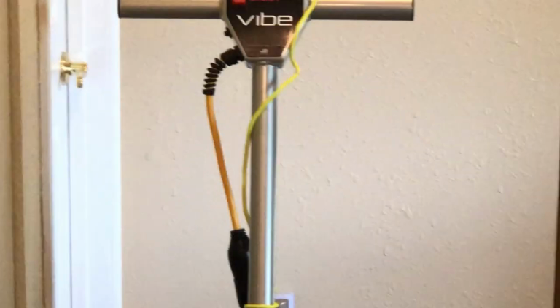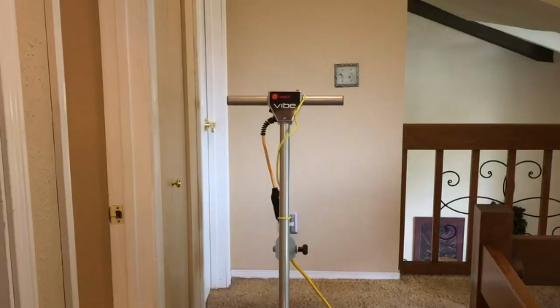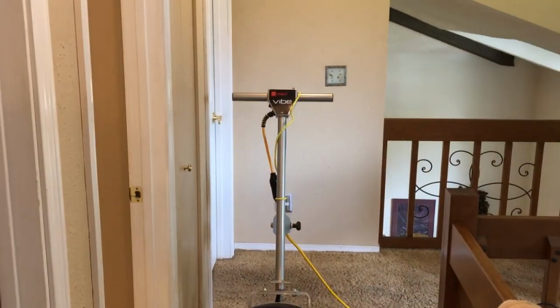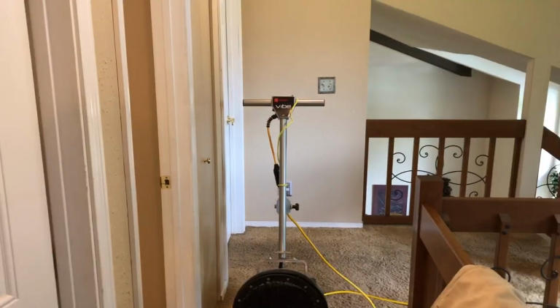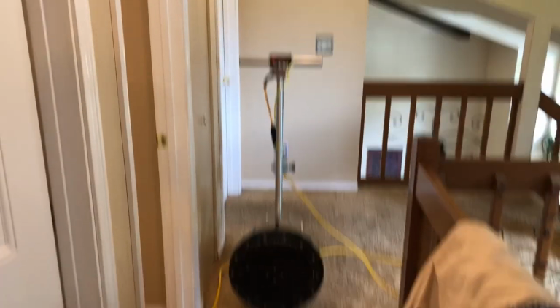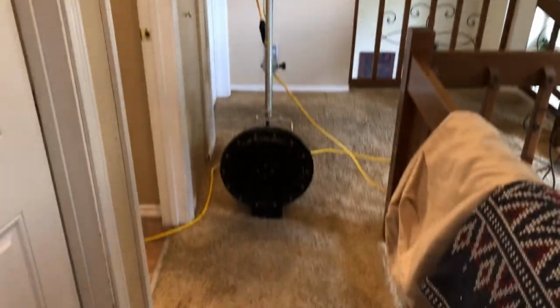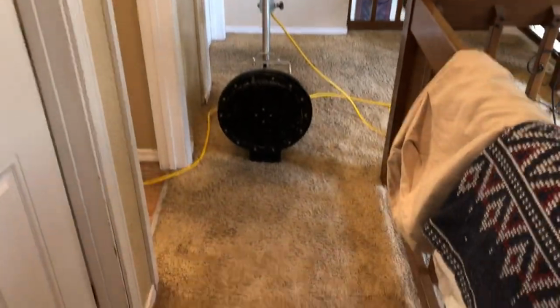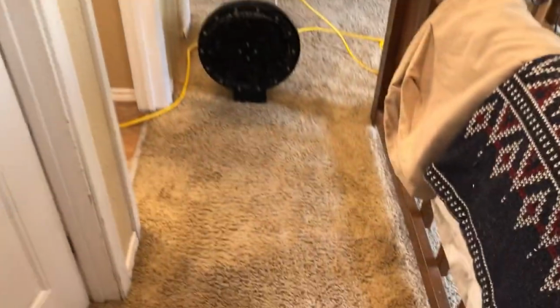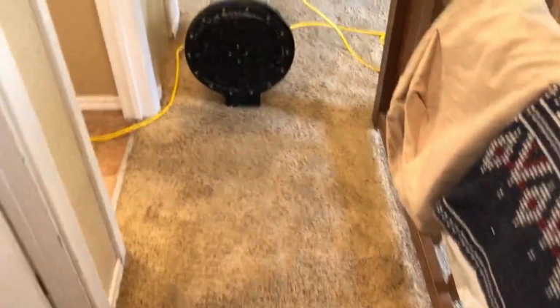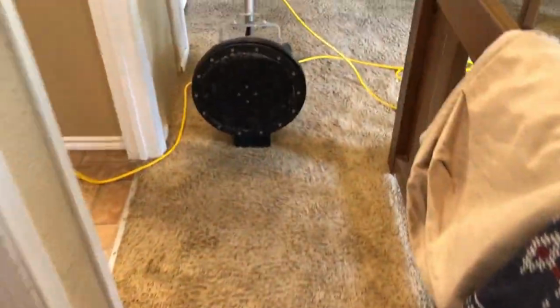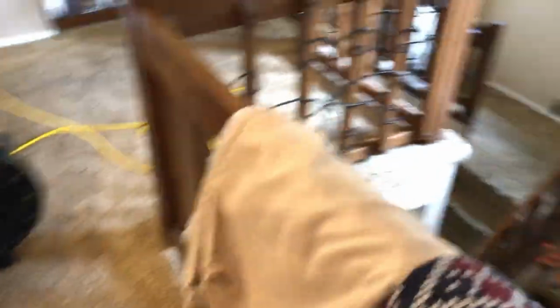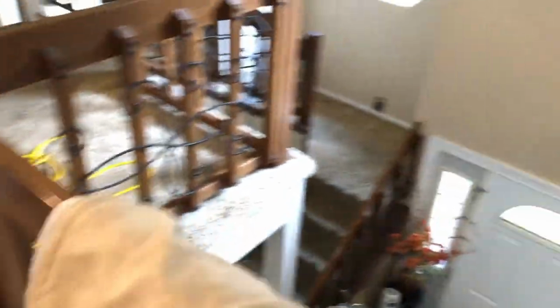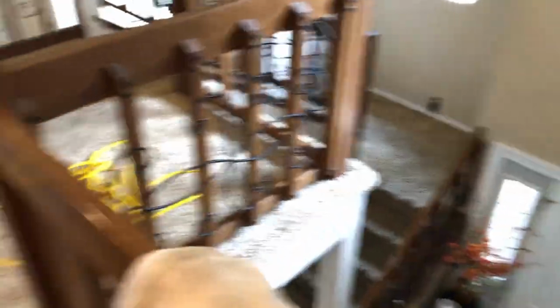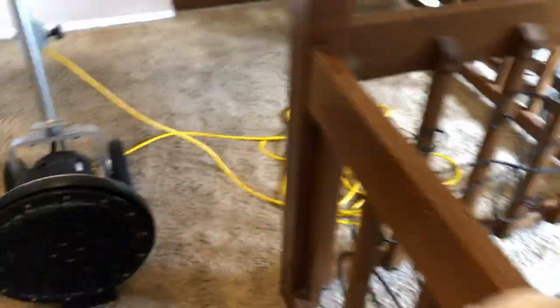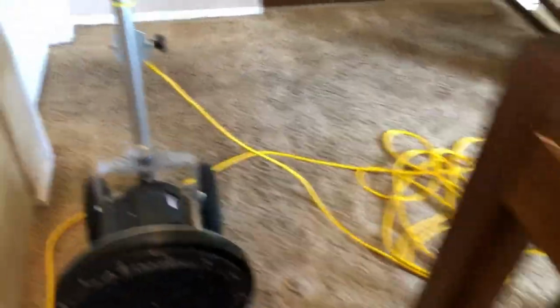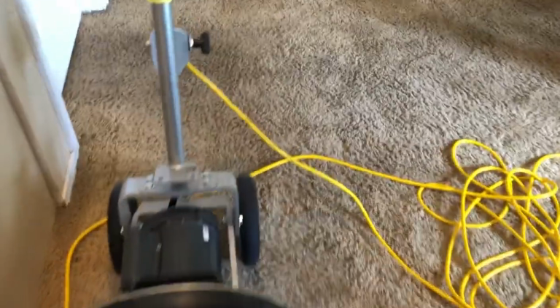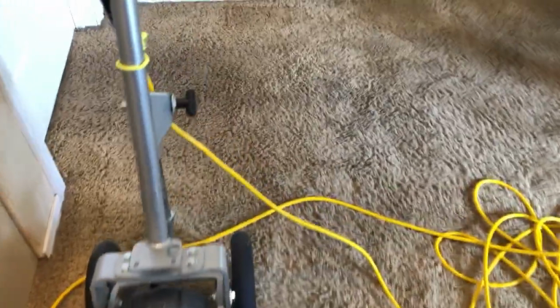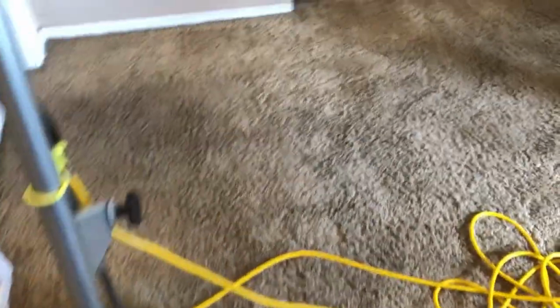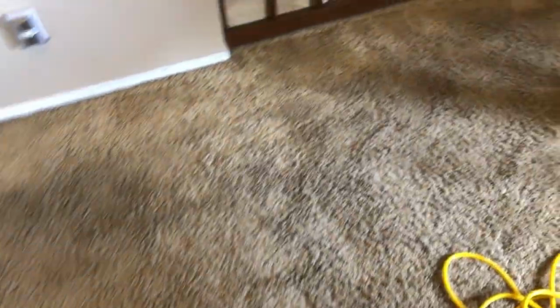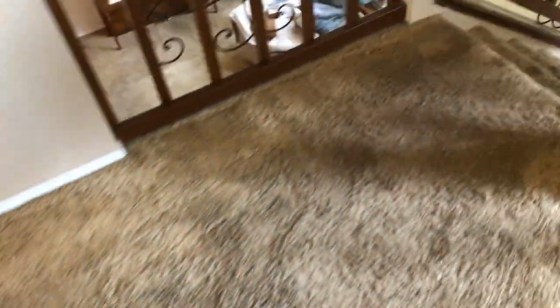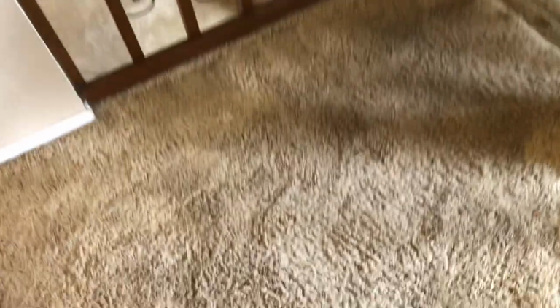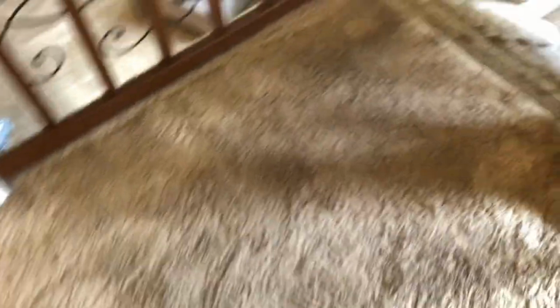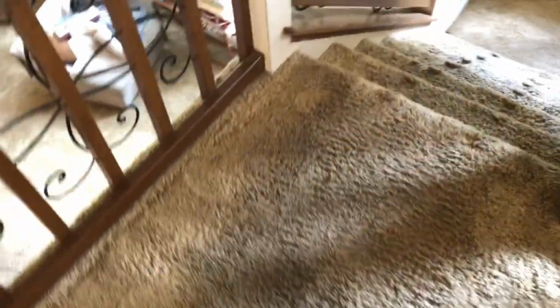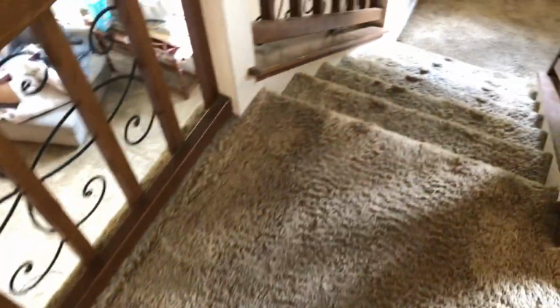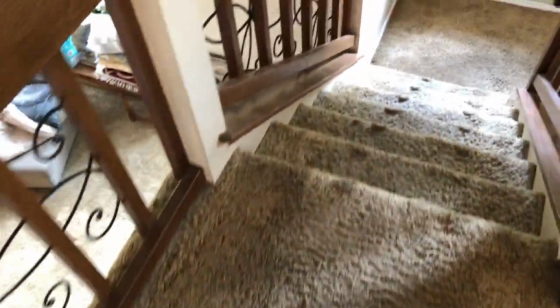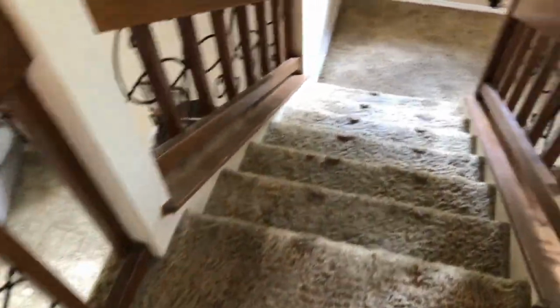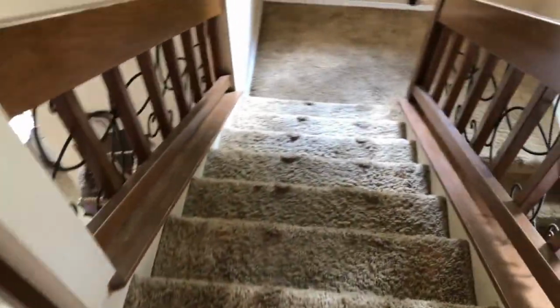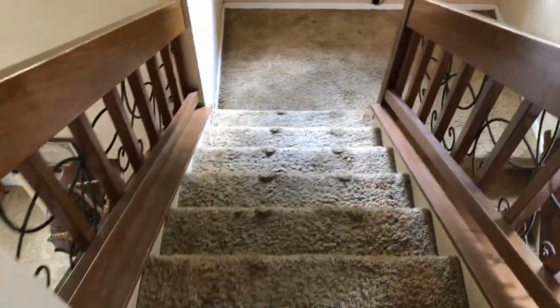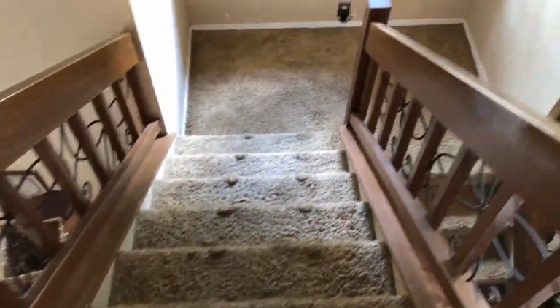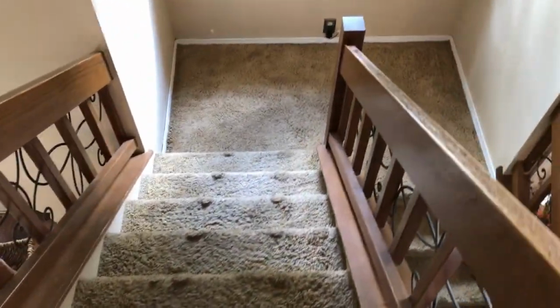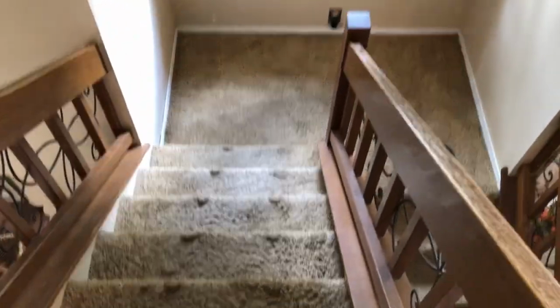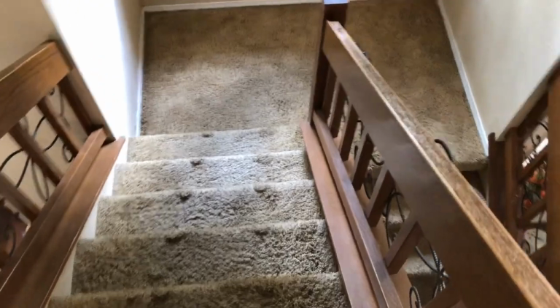Utilizing the Orbot Vibe — killer, killer floor machine. Can't say enough about it. If I had my choice of all the machines, it's going to be the Orbot Vibe. Incredible.